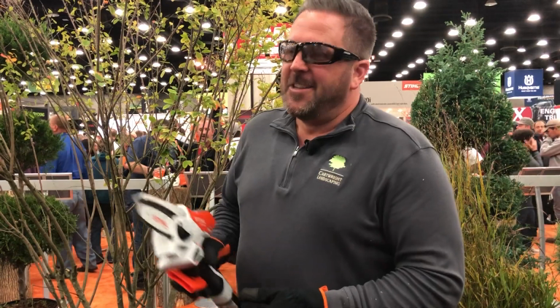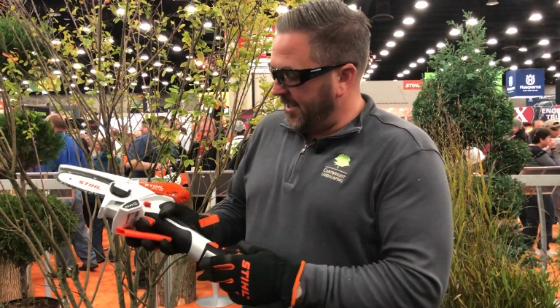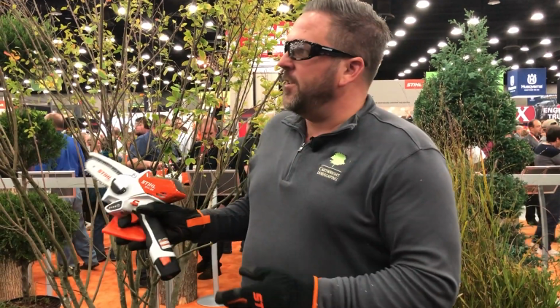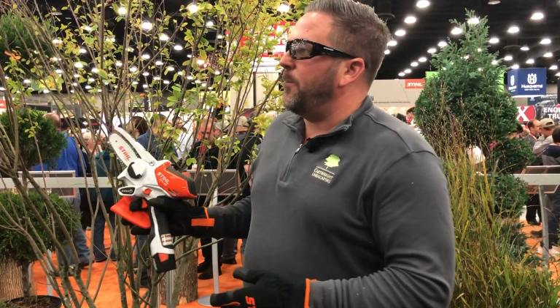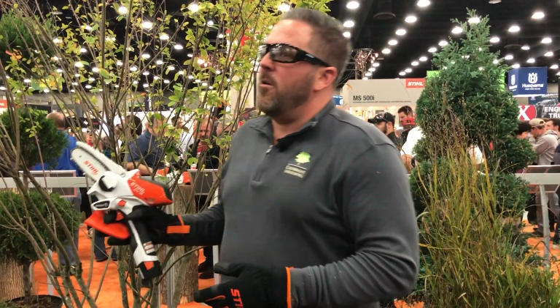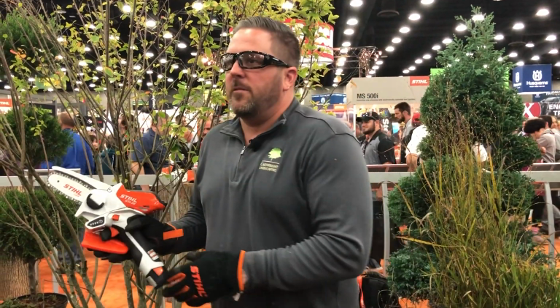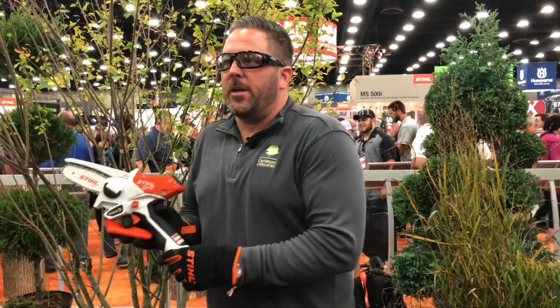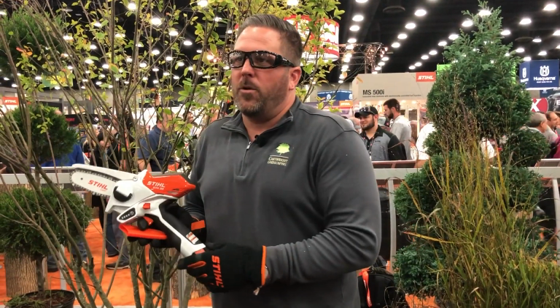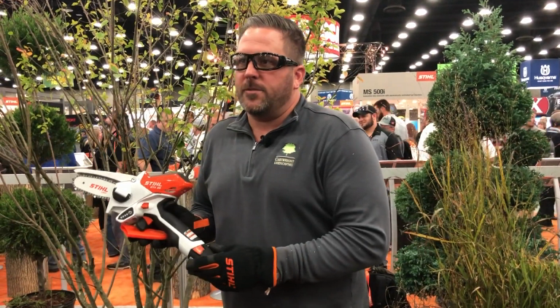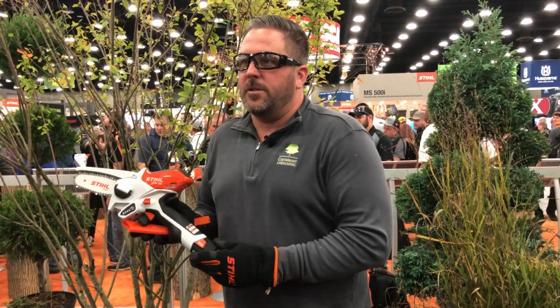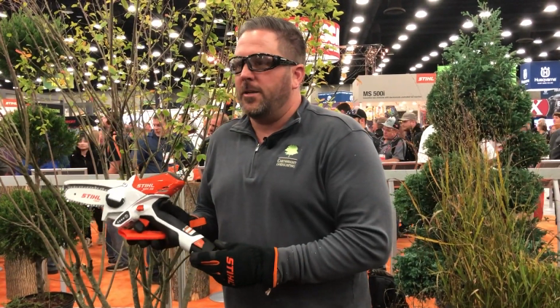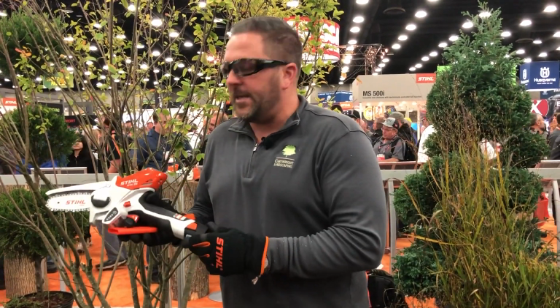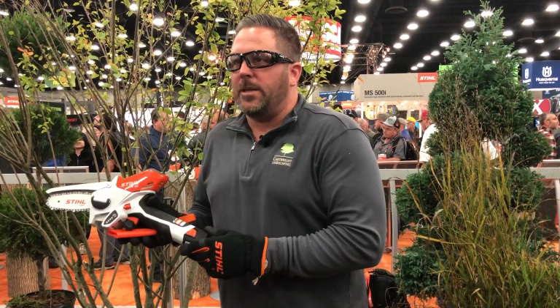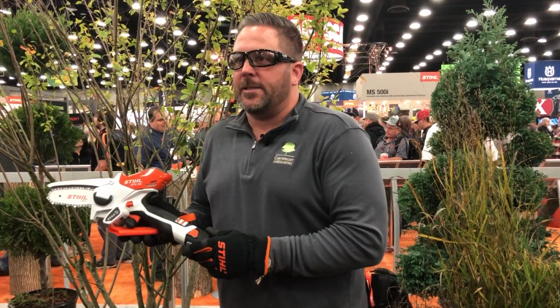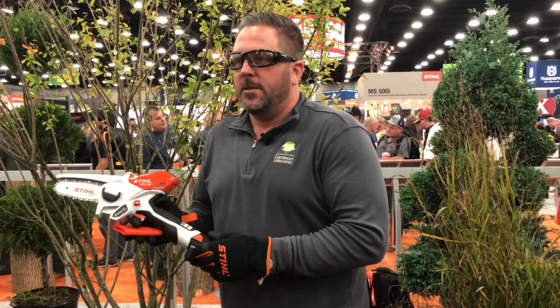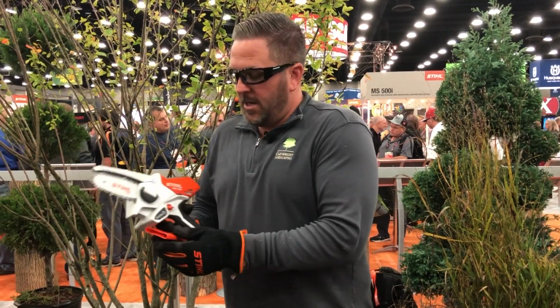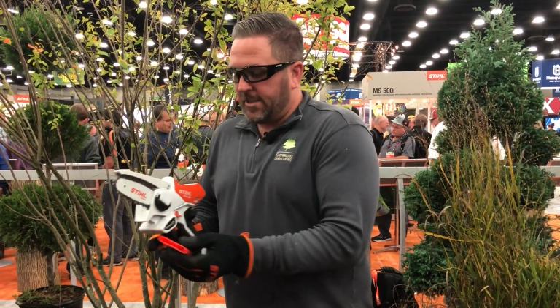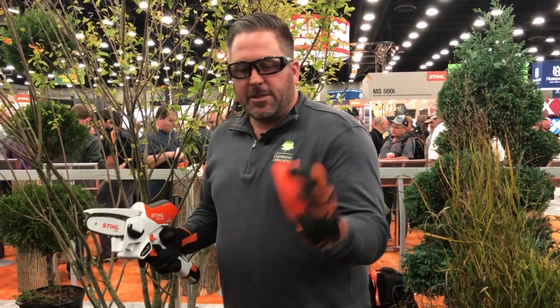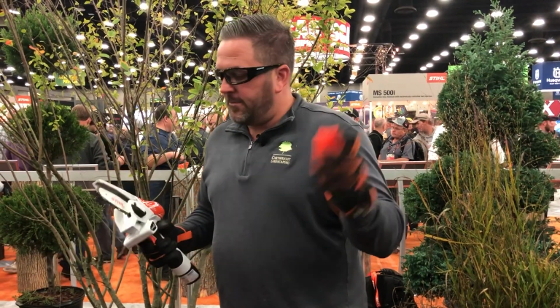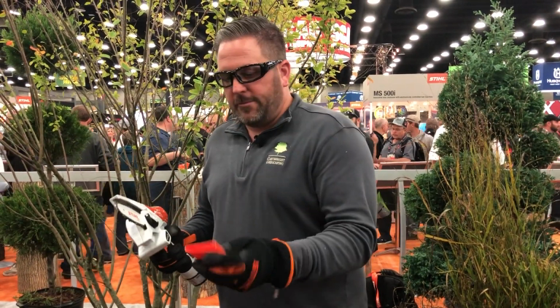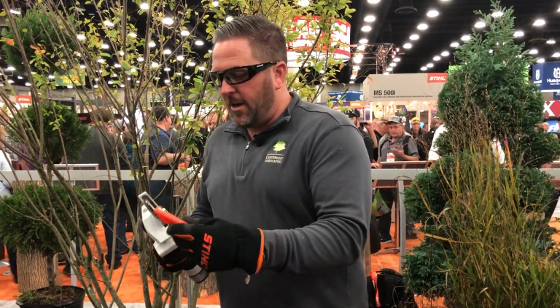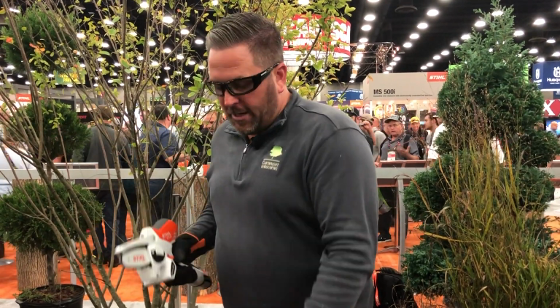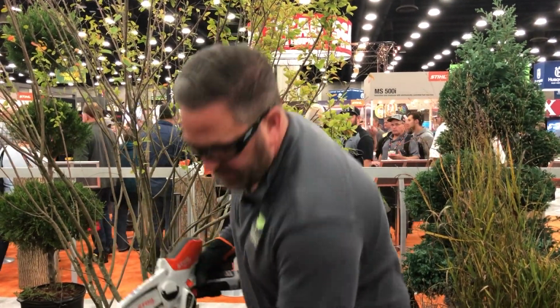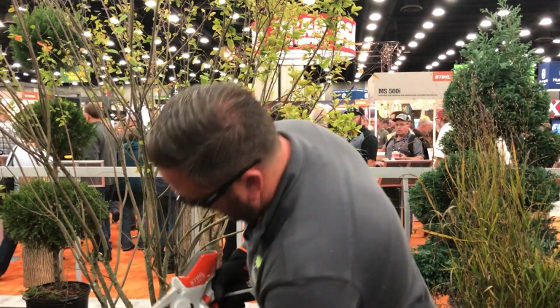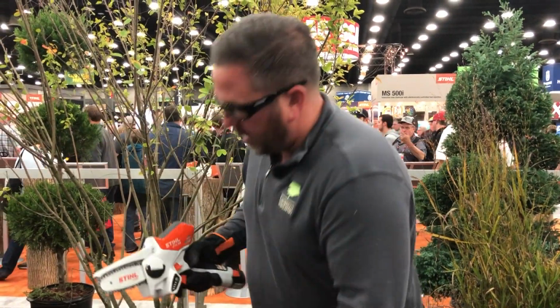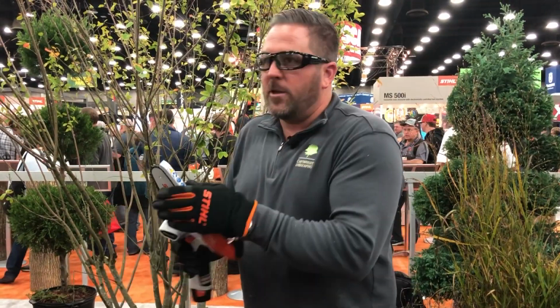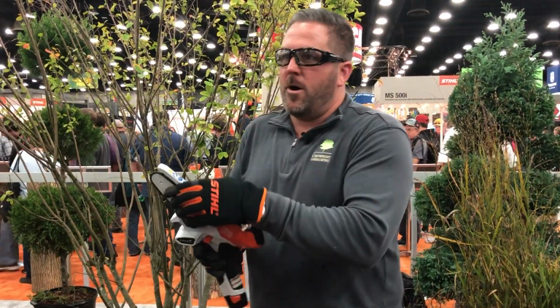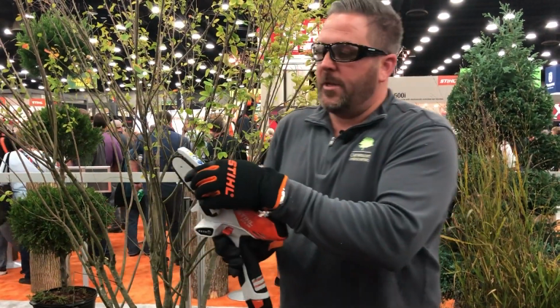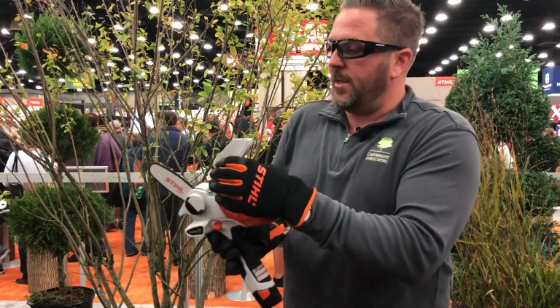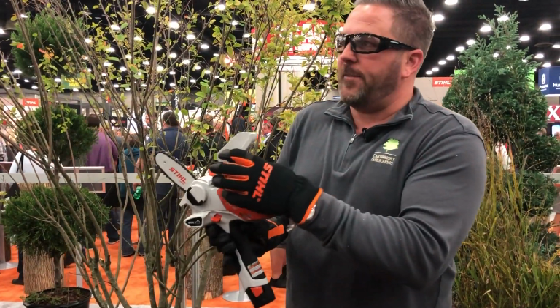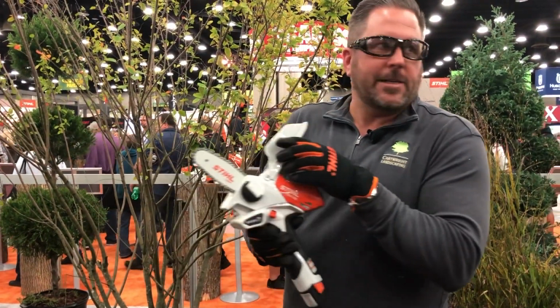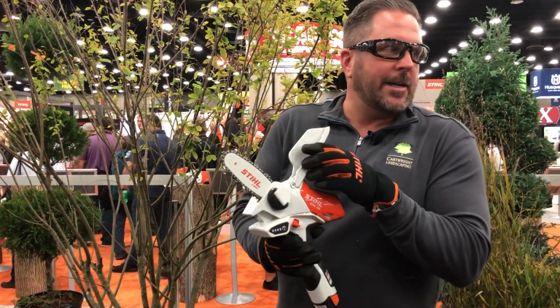This is a new power multi-cut pruner called the GTA 26. It's got this little cover here, a 4-inch bar, and a safety release on here.